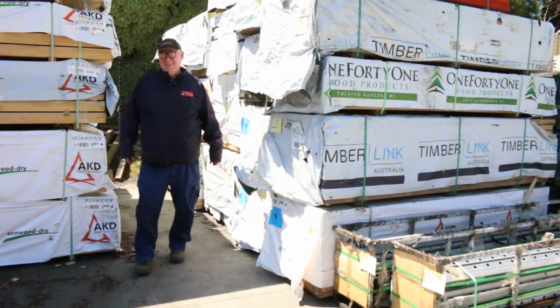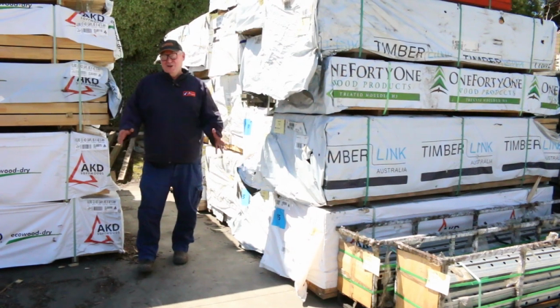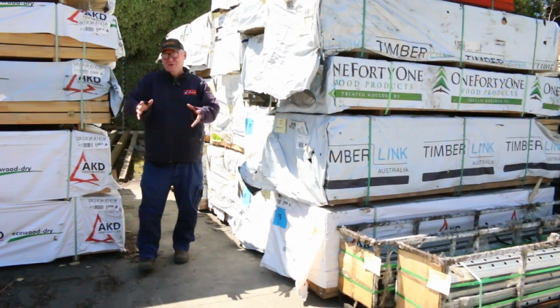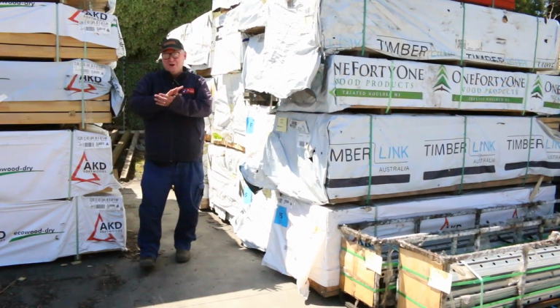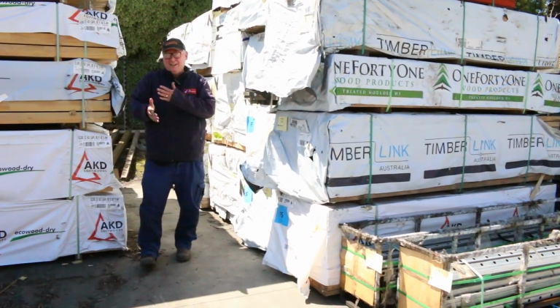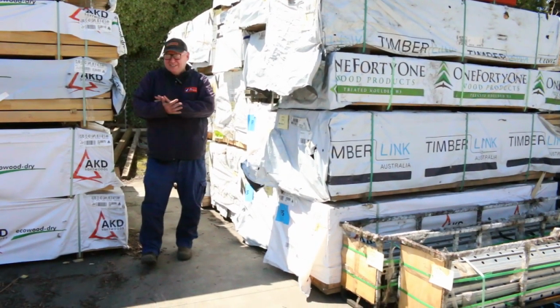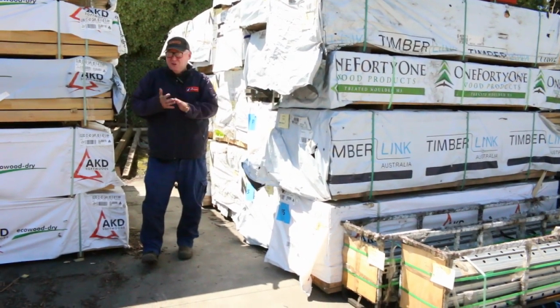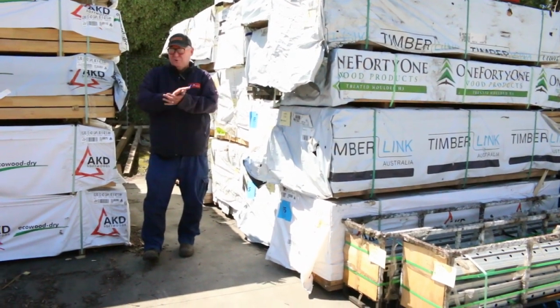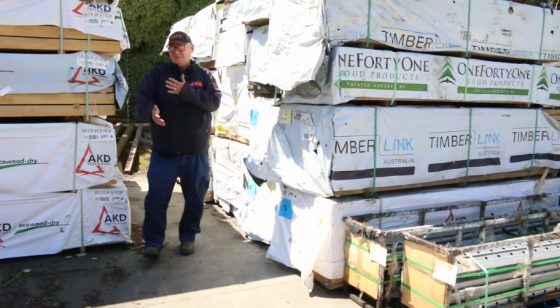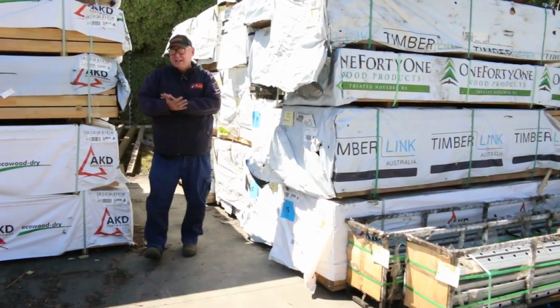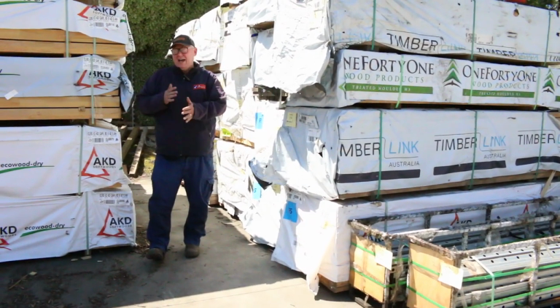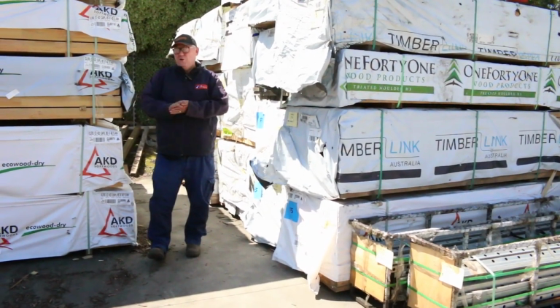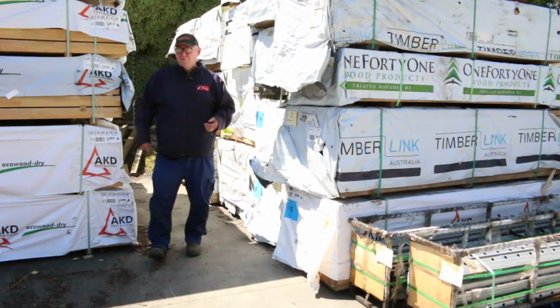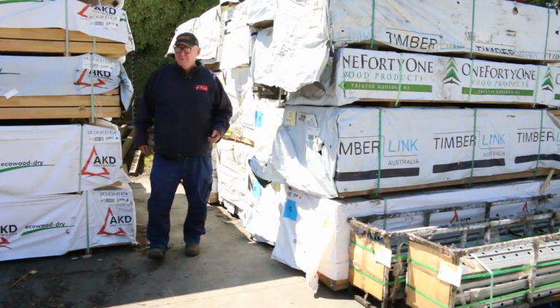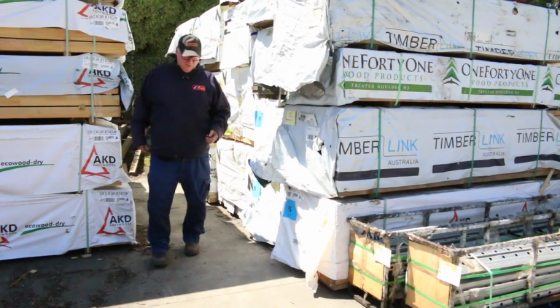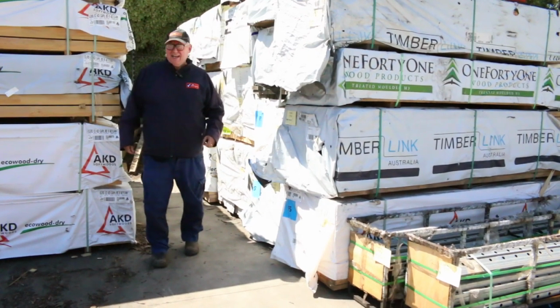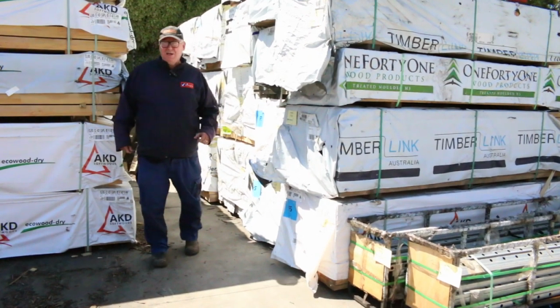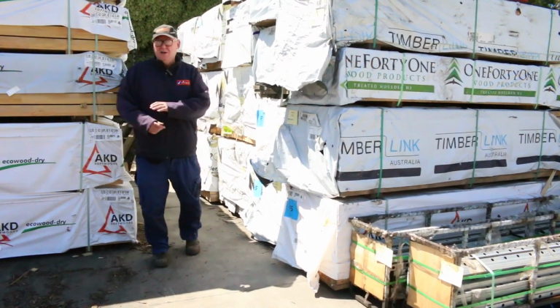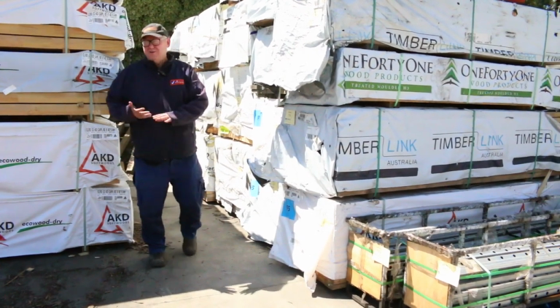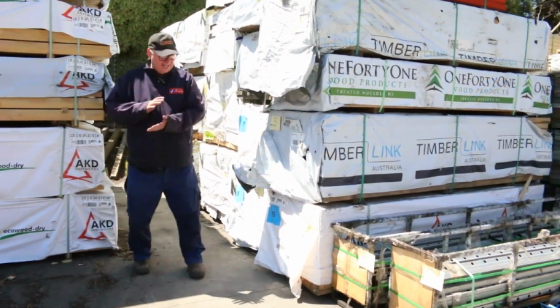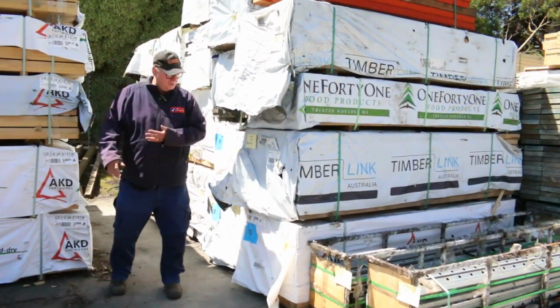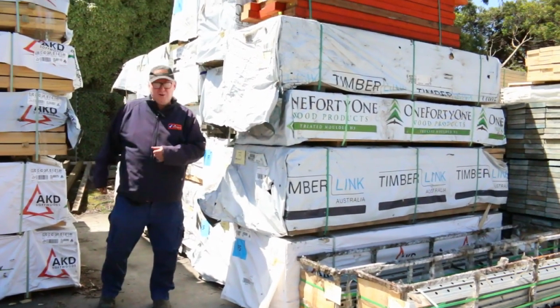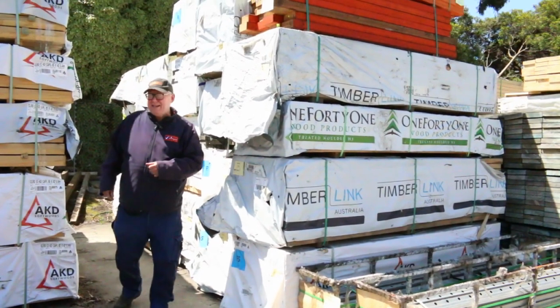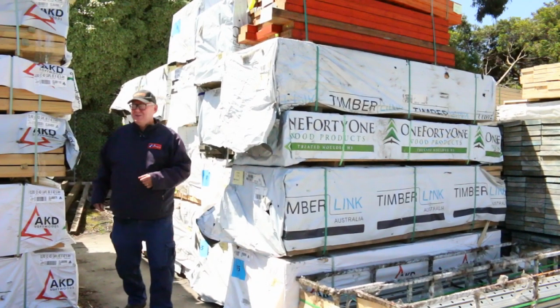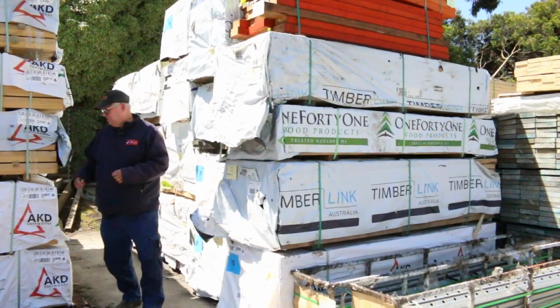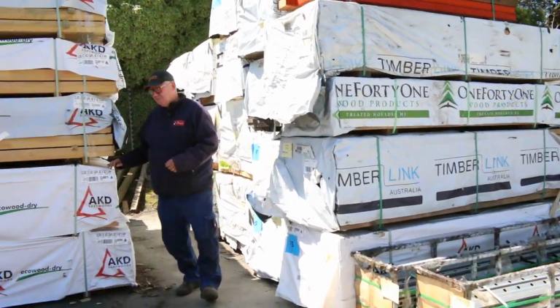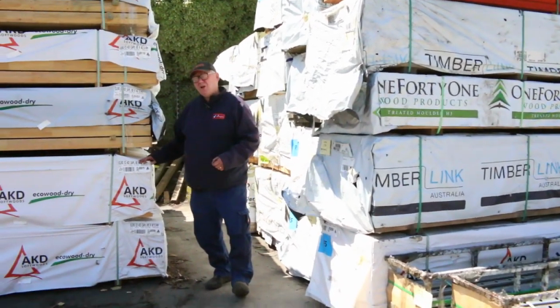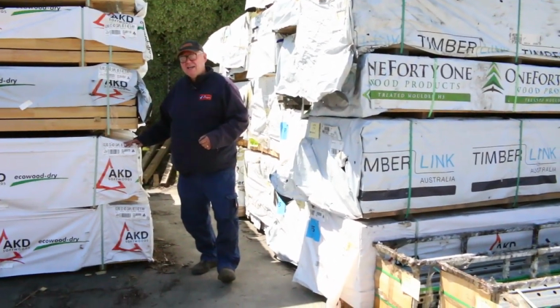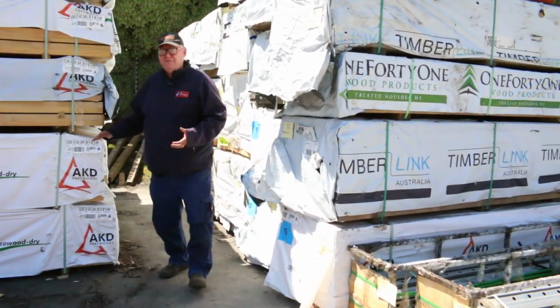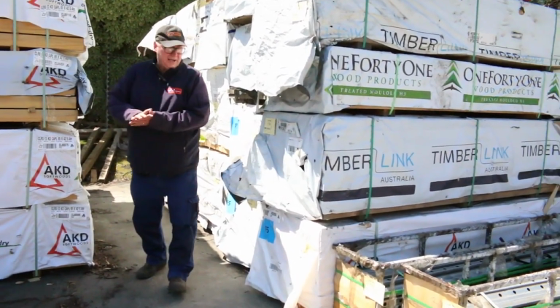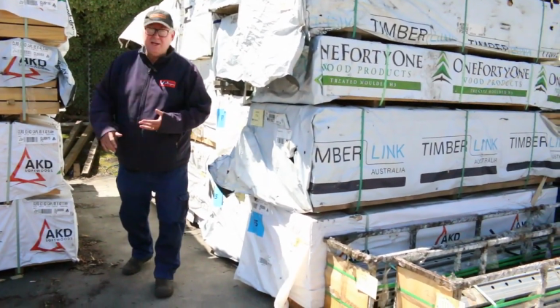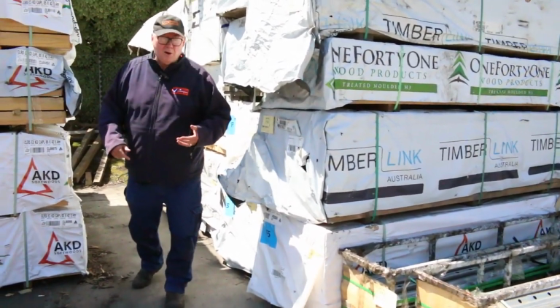Hello, Michael from Vowler's here once again for the auction preview for this Wednesday the 4th of November 2020. Doing the video on a Monday this week because Tuesday is a public holiday — hopefully all back a winner tomorrow.